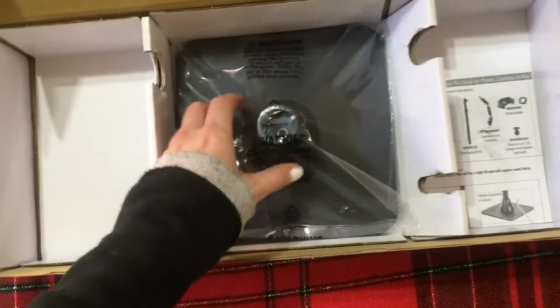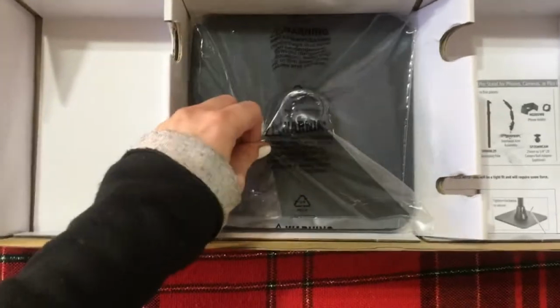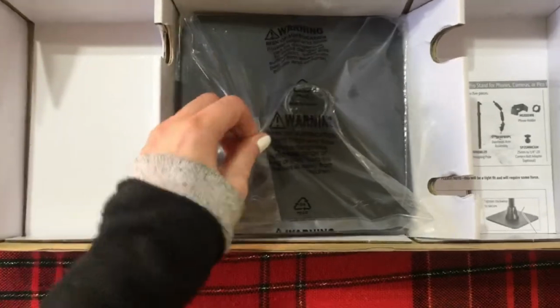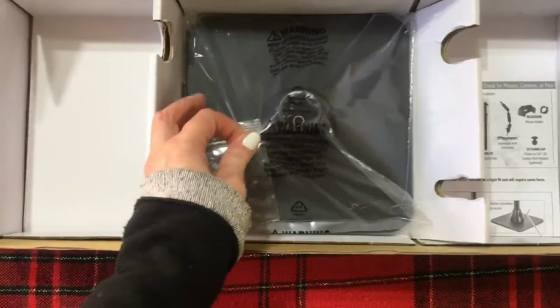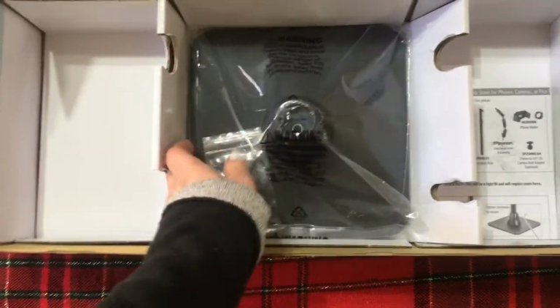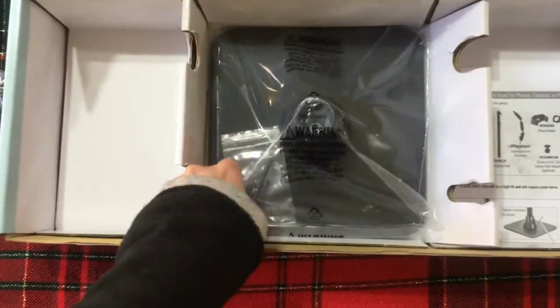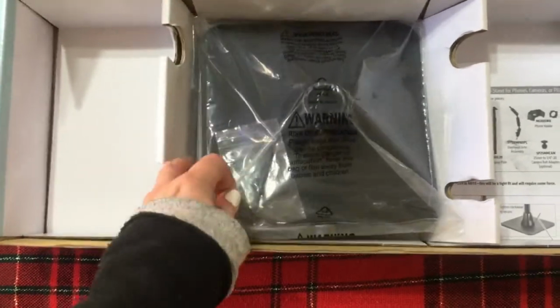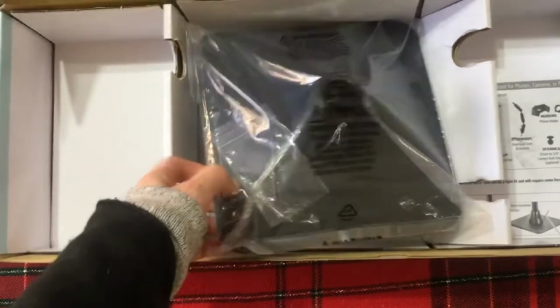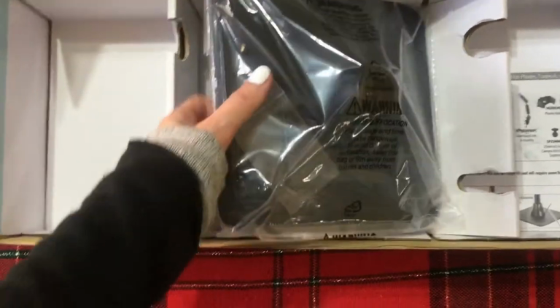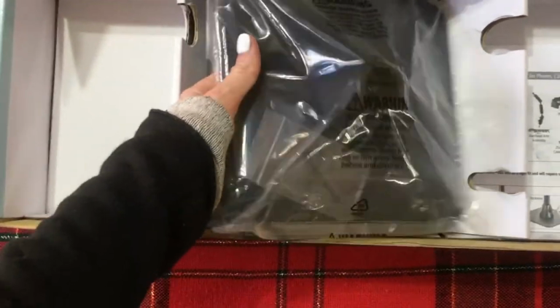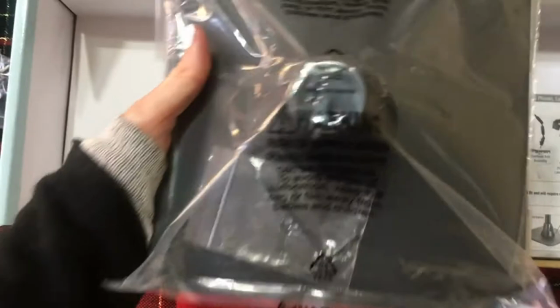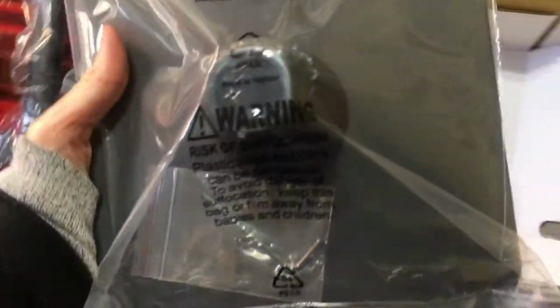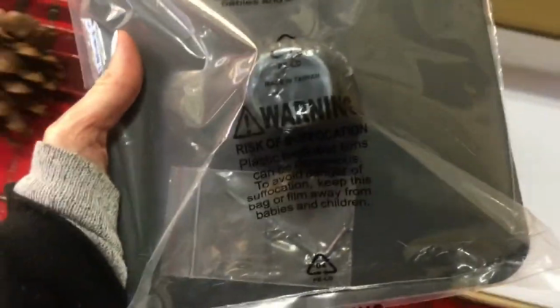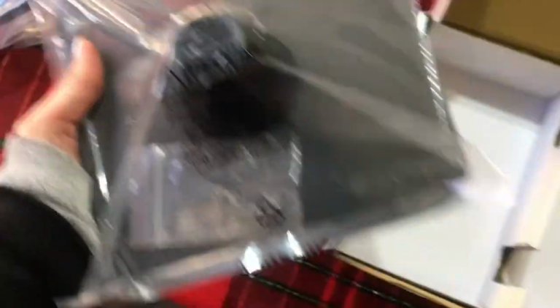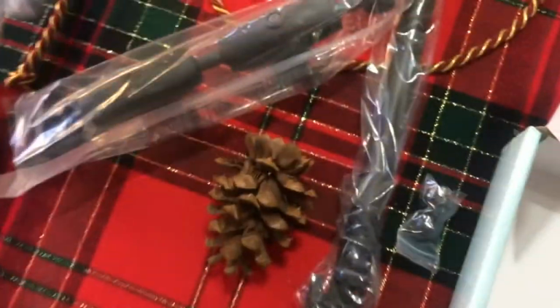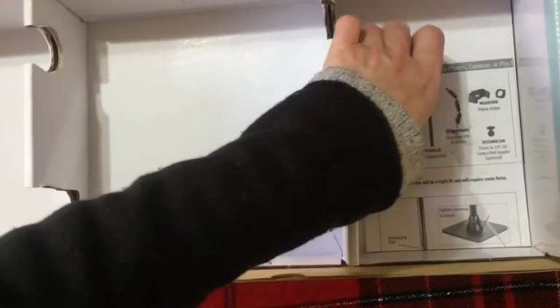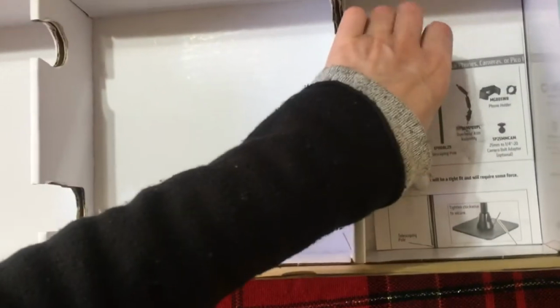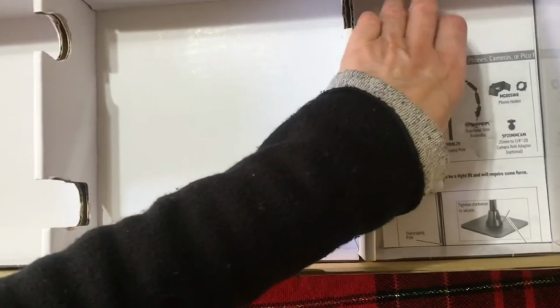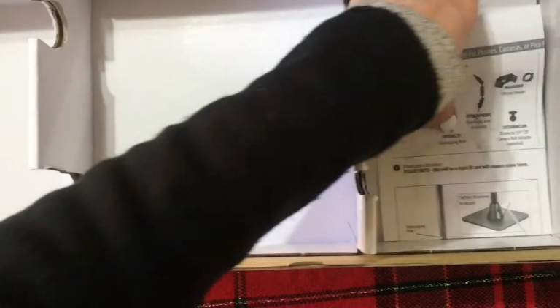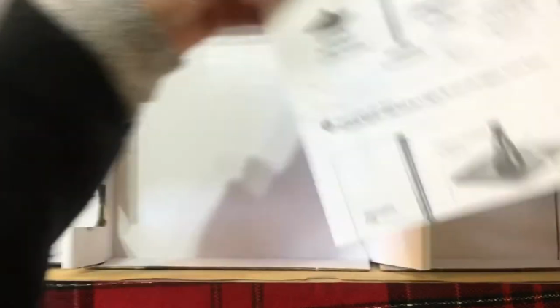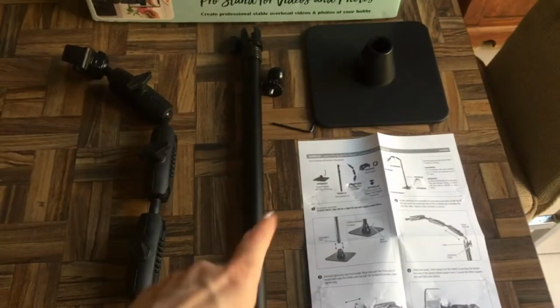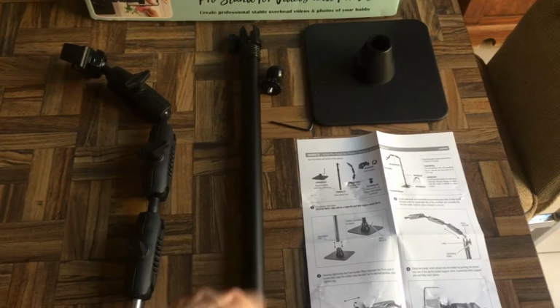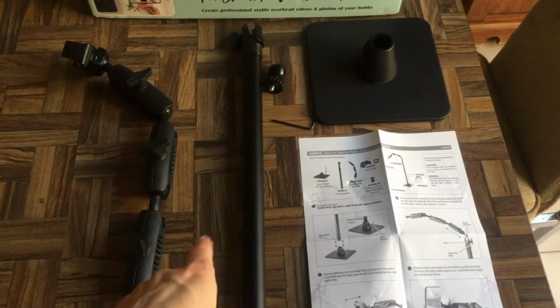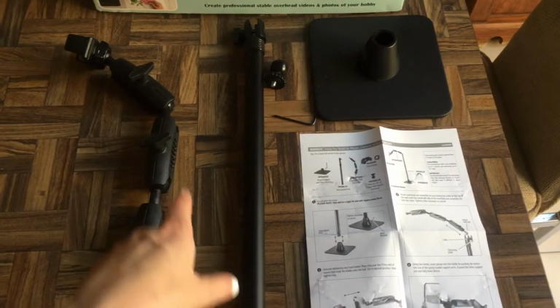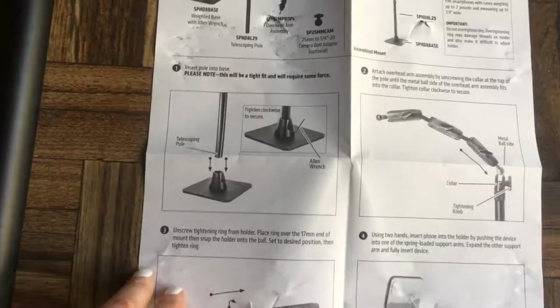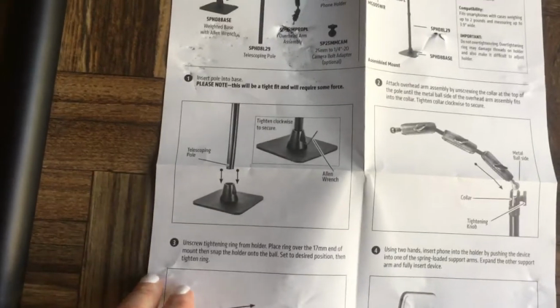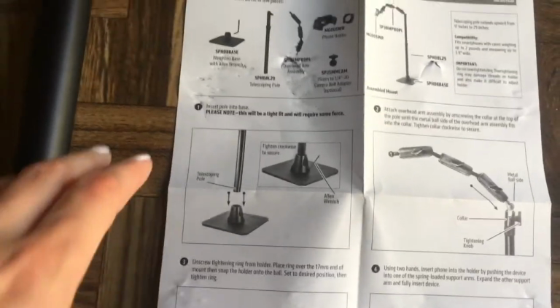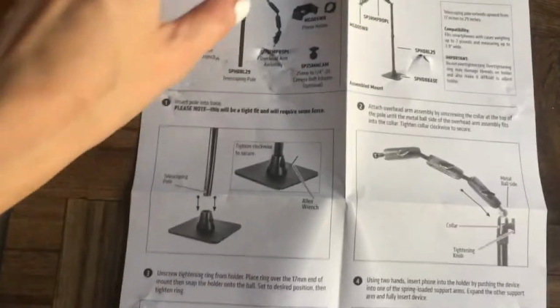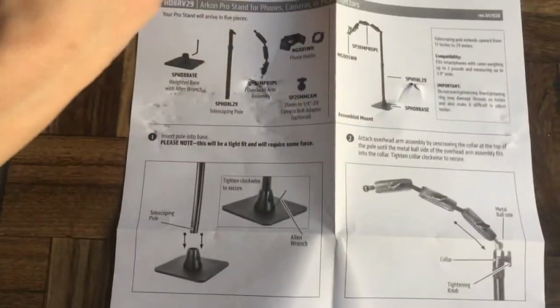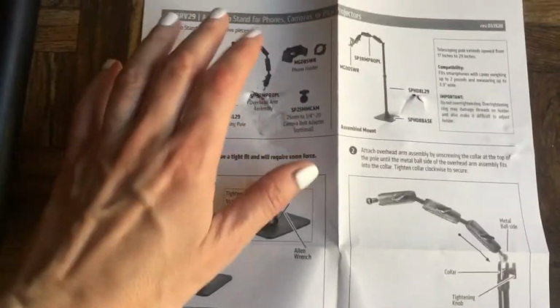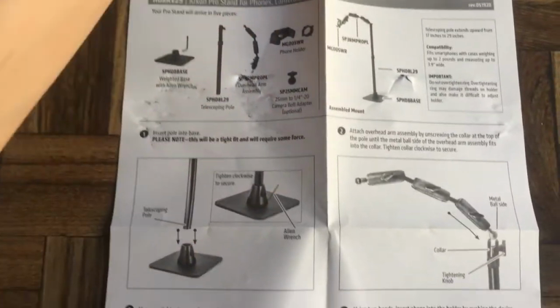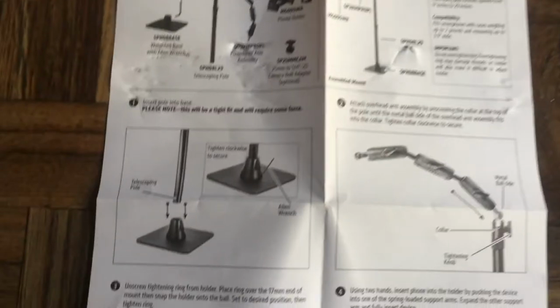And this is like the heaviest part of it. It's kind of heavy but I like it — it's better. And then the instructions, I'm guessing. So this is everything that comes in the box, and I will just show you how I assemble the whole thing.